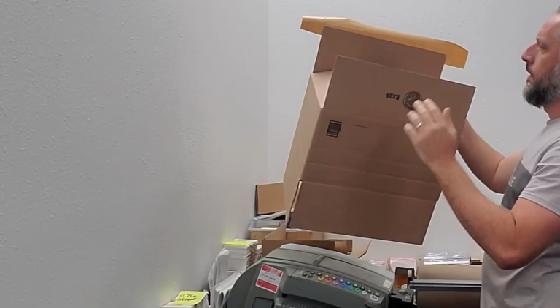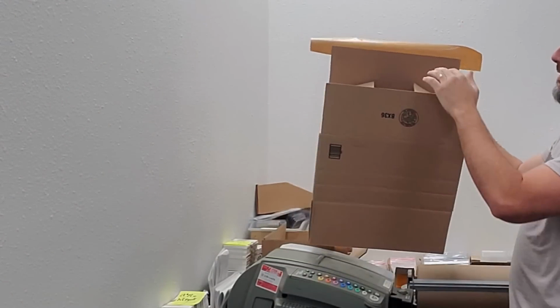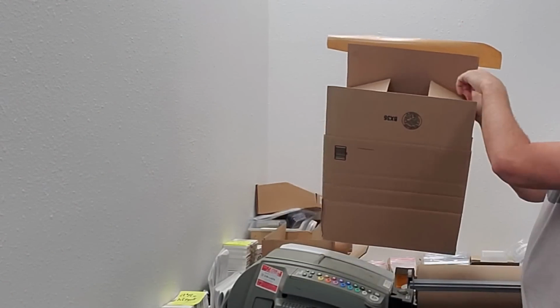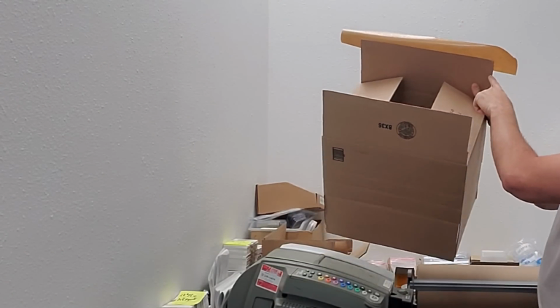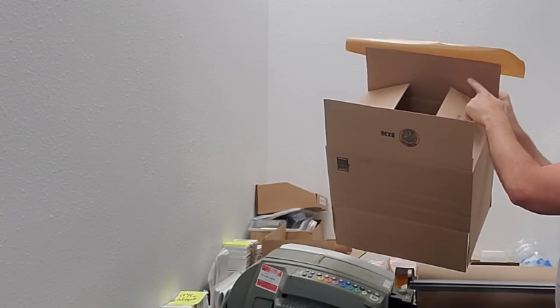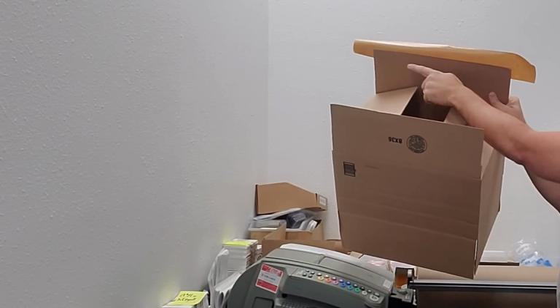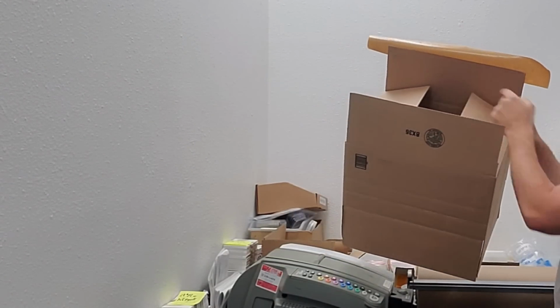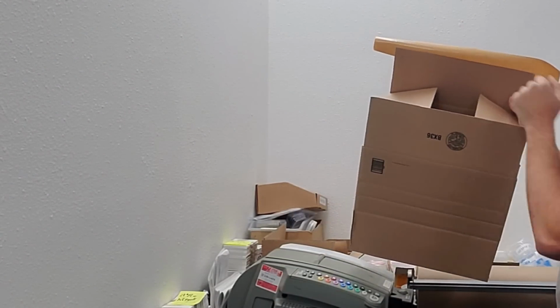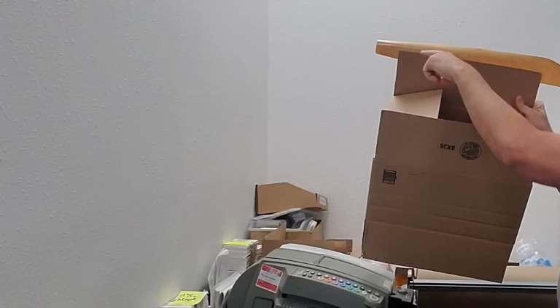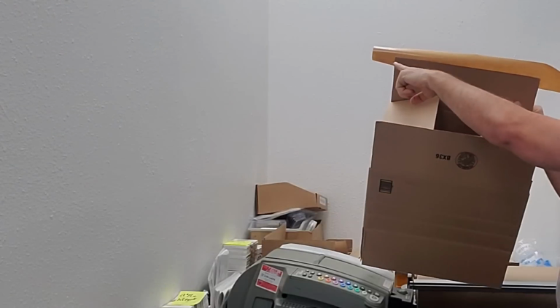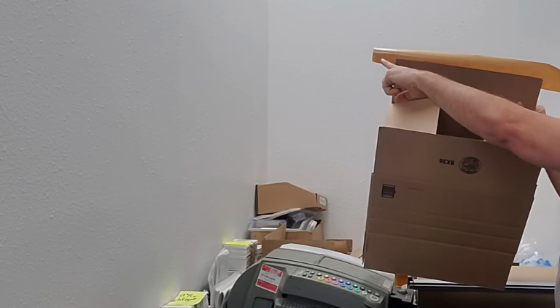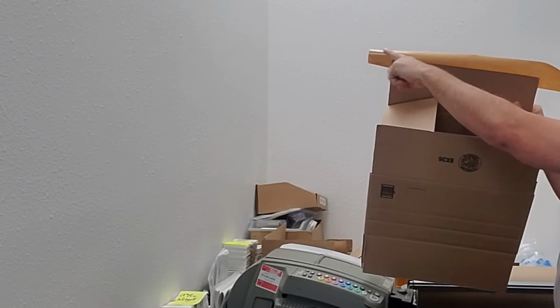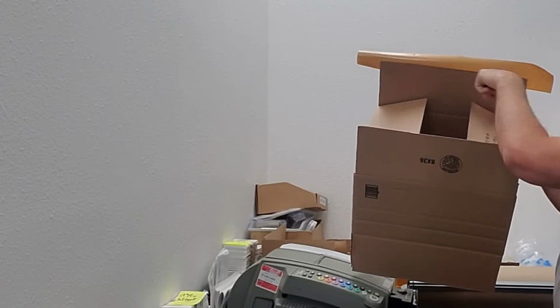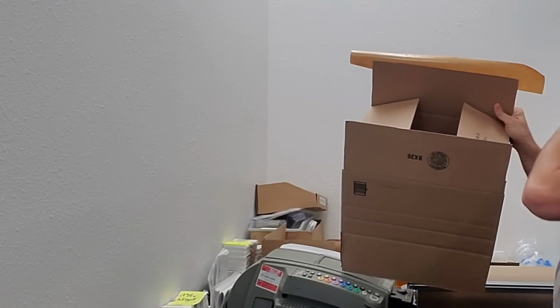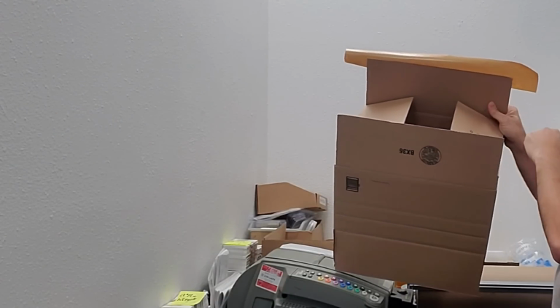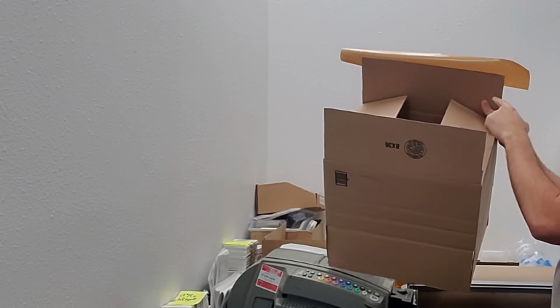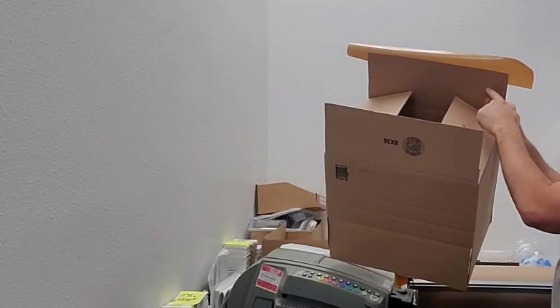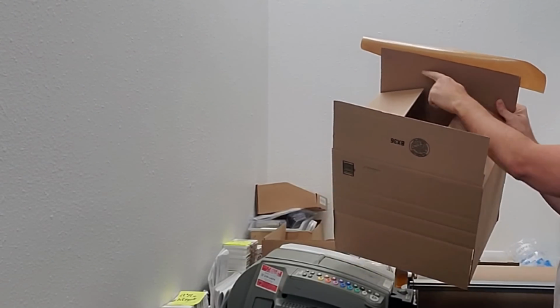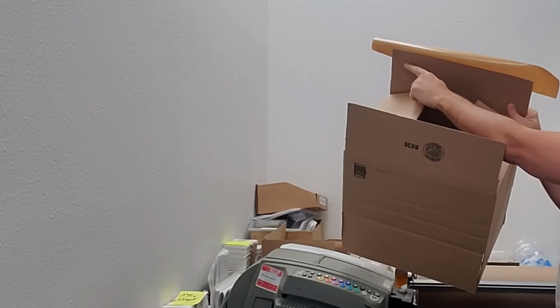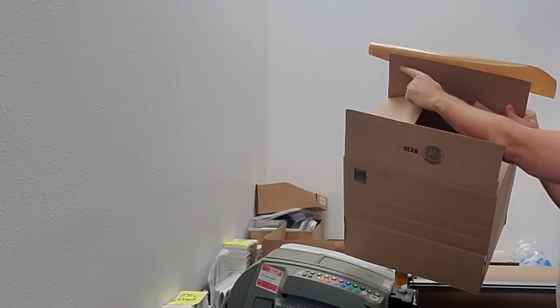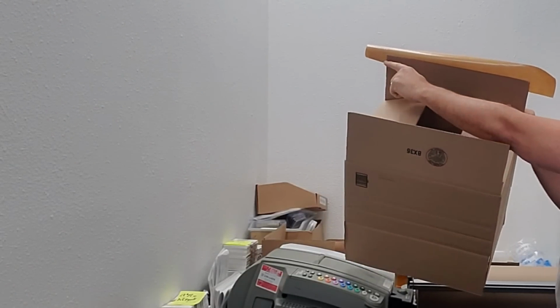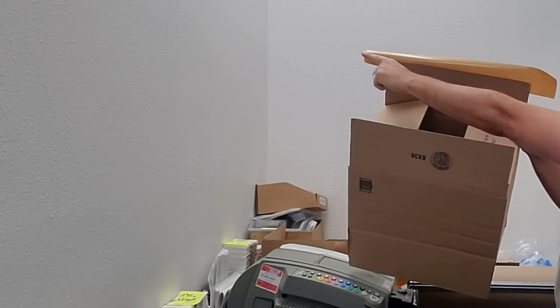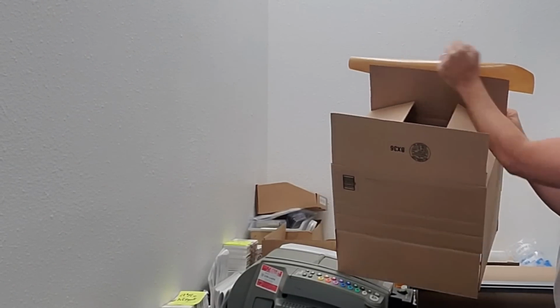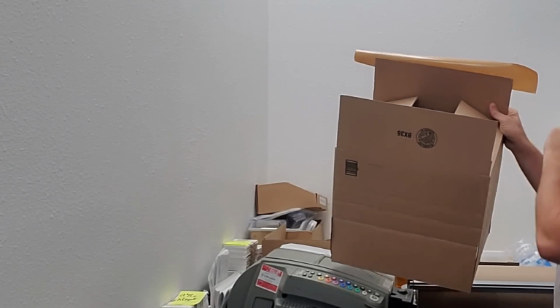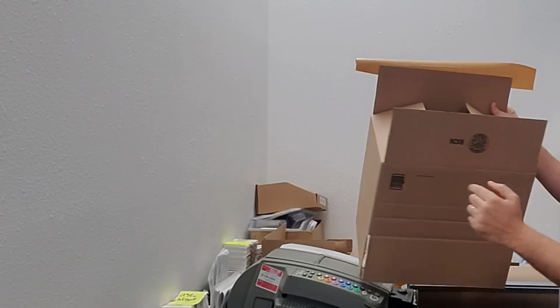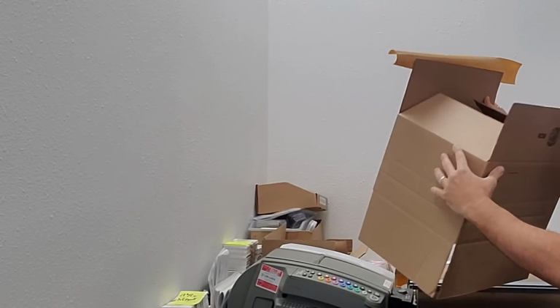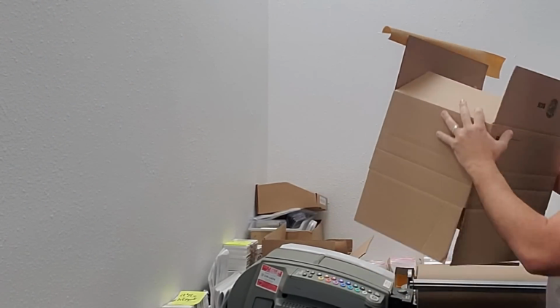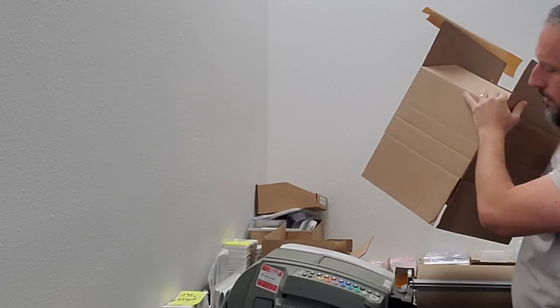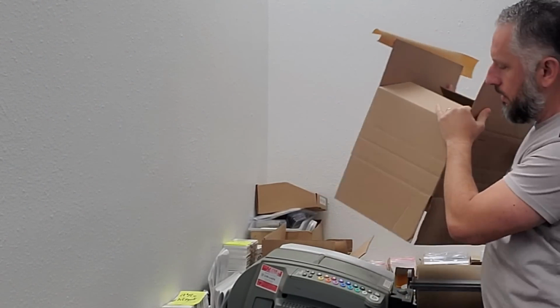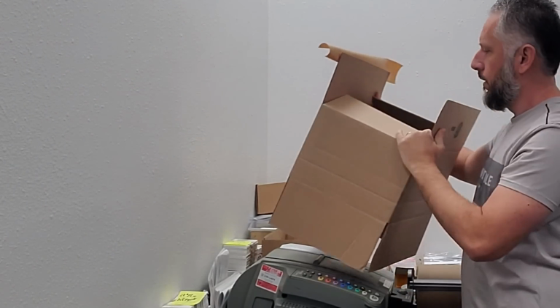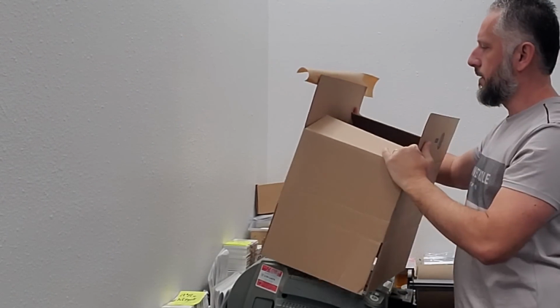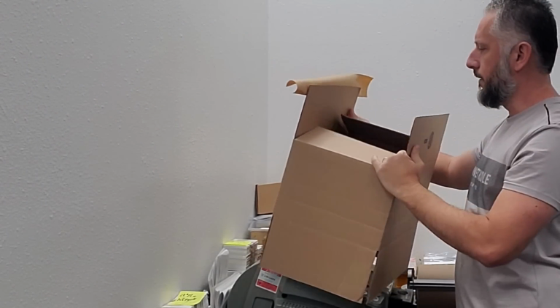I take into consideration the length of the box and I add about three inches on each side — so if we have 12, I add three and three, that's 18. Let's see if this will fit.